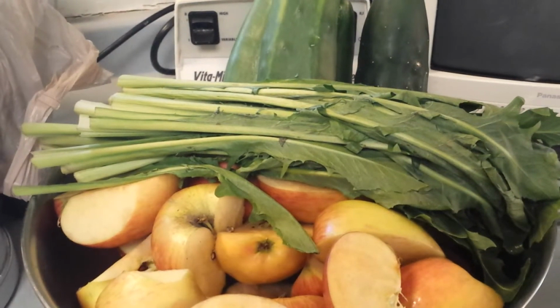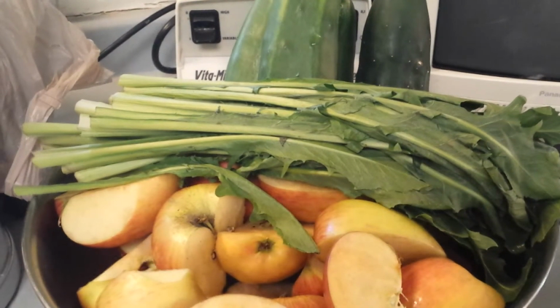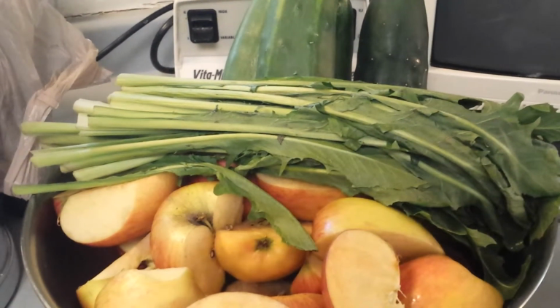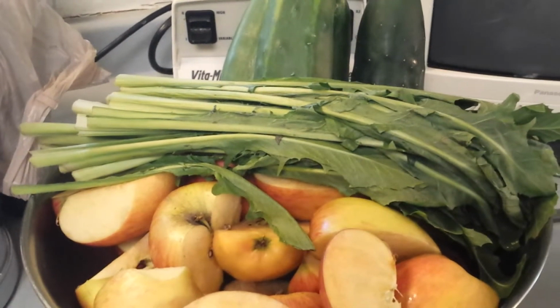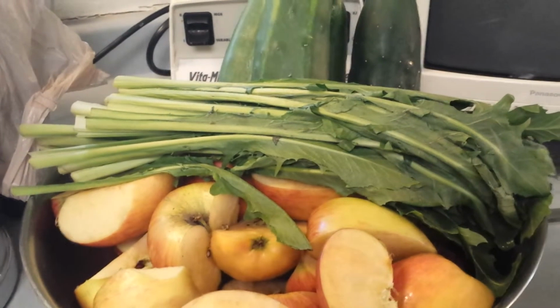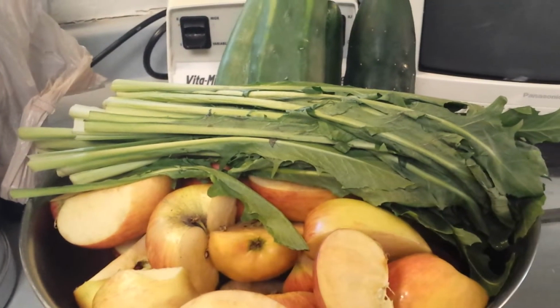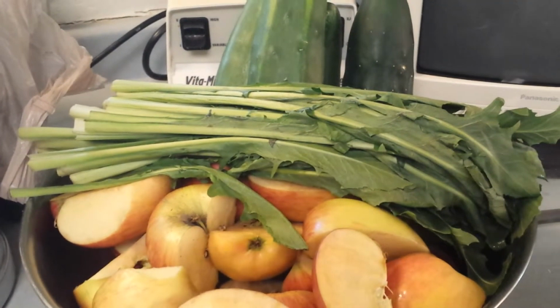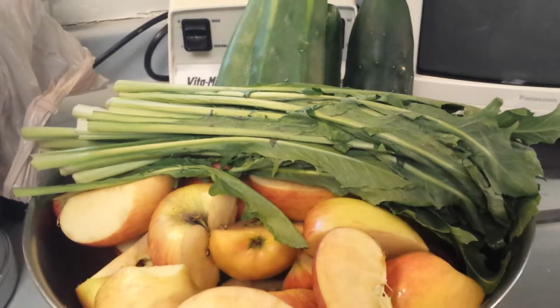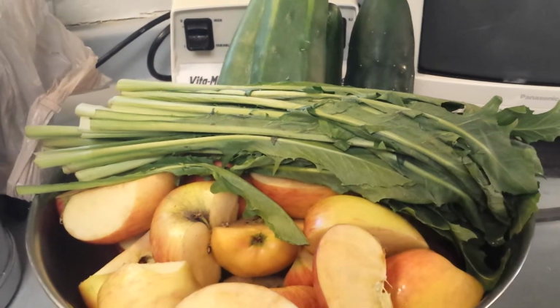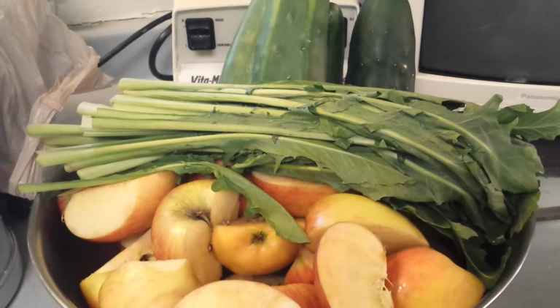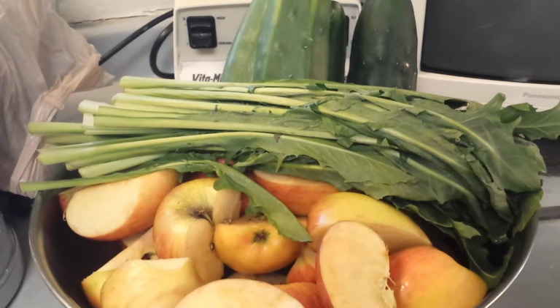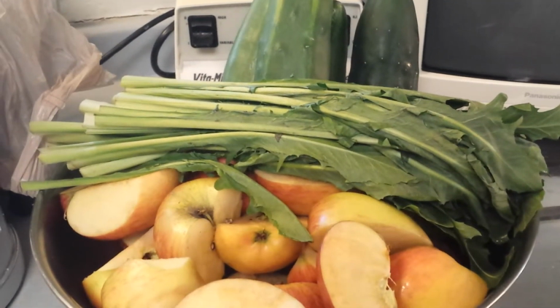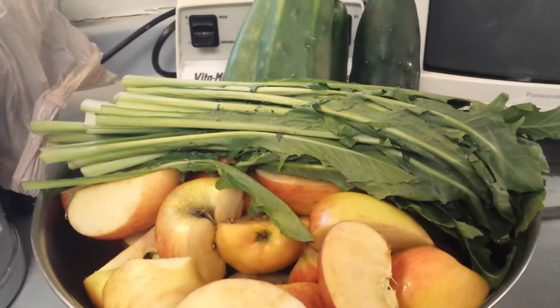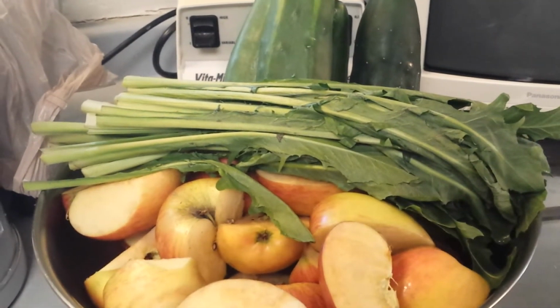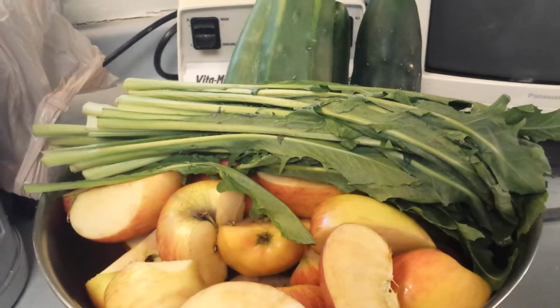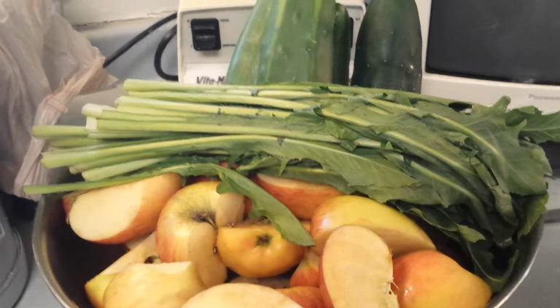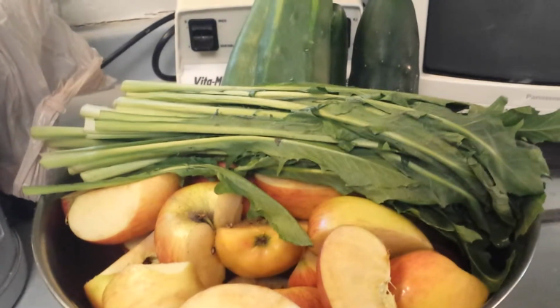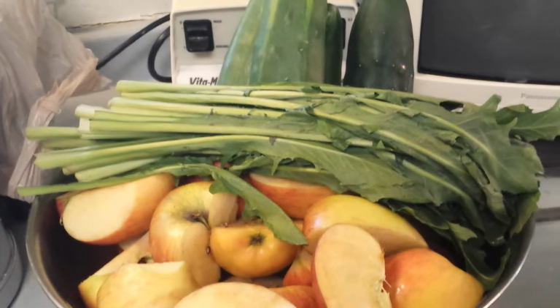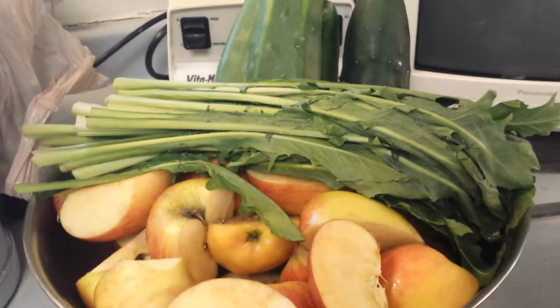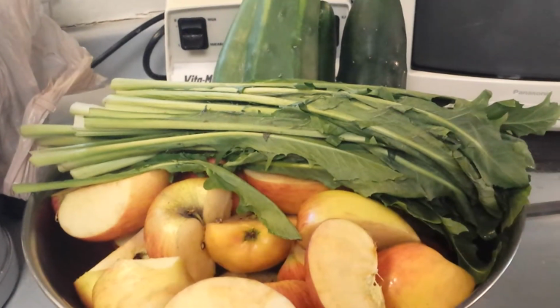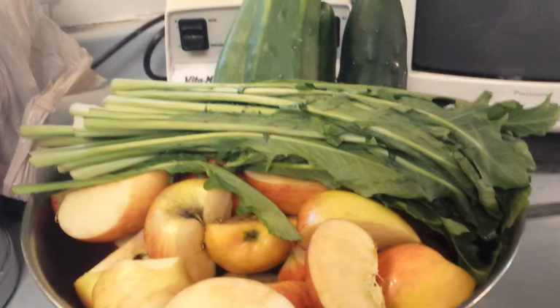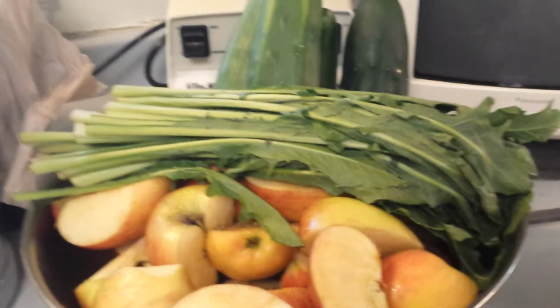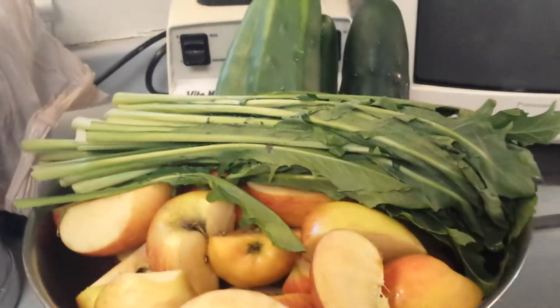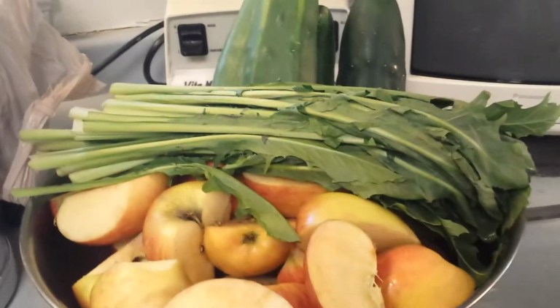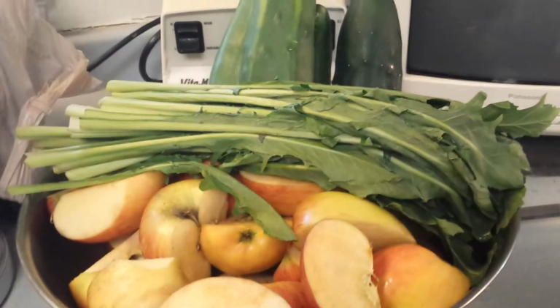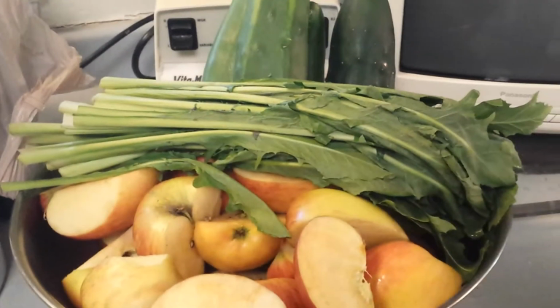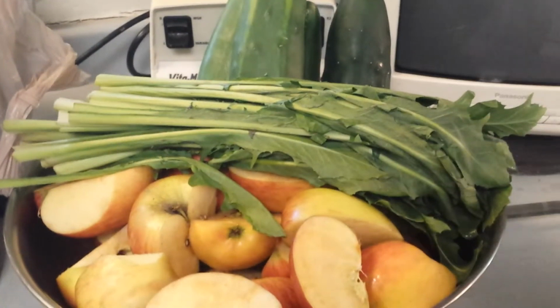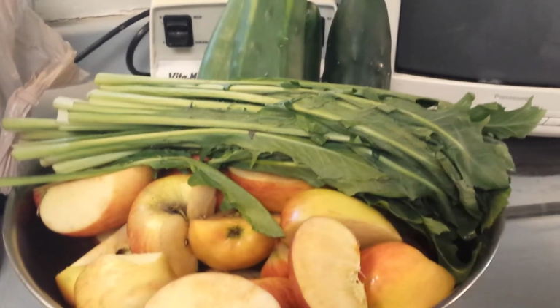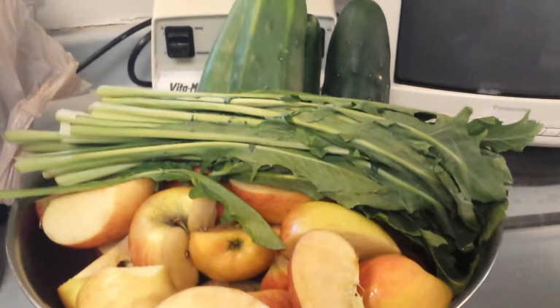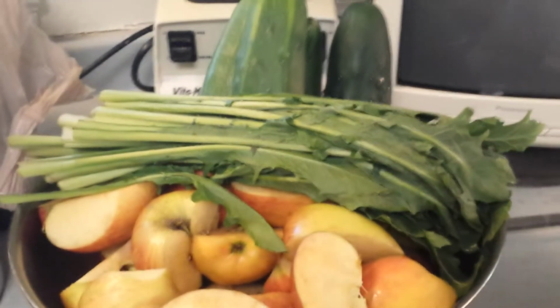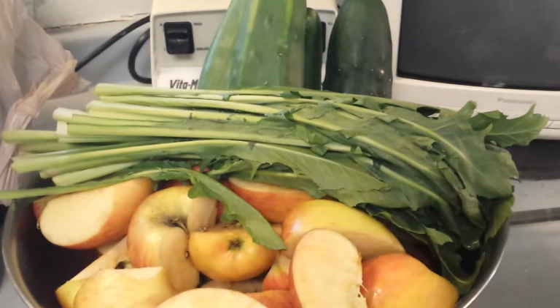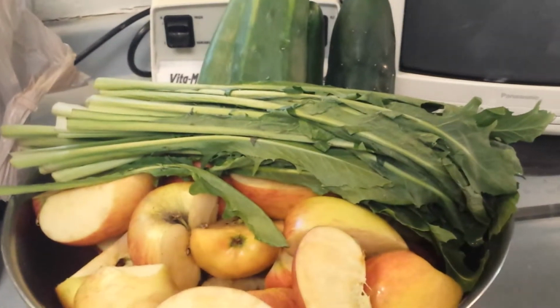Hi, I've got a detoxifying green juice recipe for you today. It's detoxifying green juice because of one main ingredient: dandelion greens.